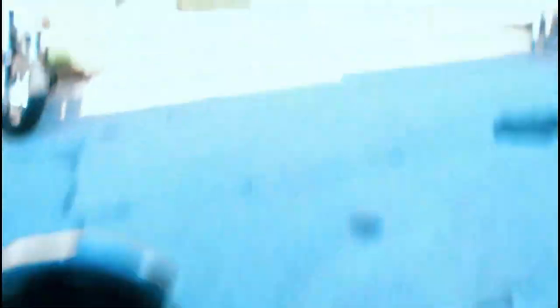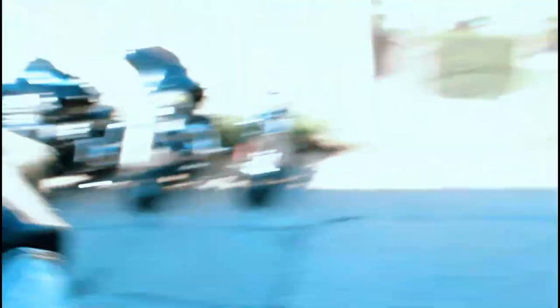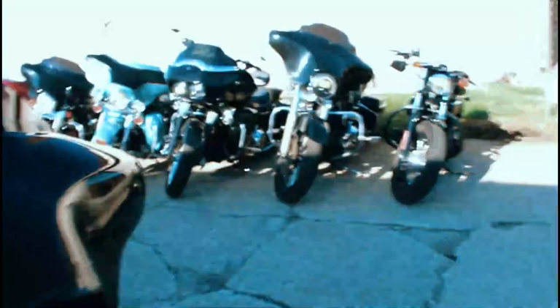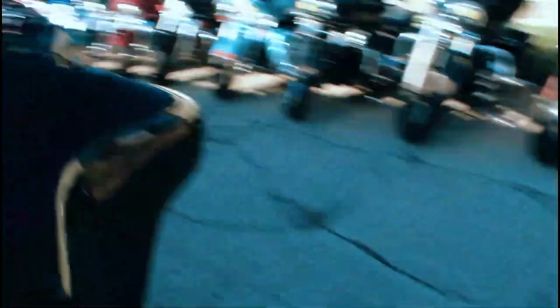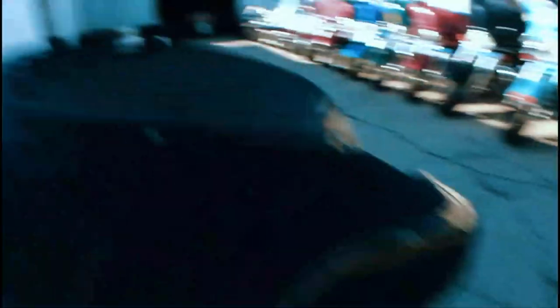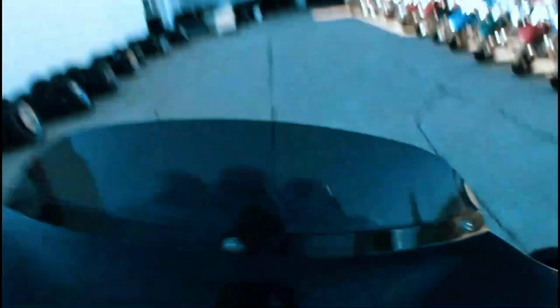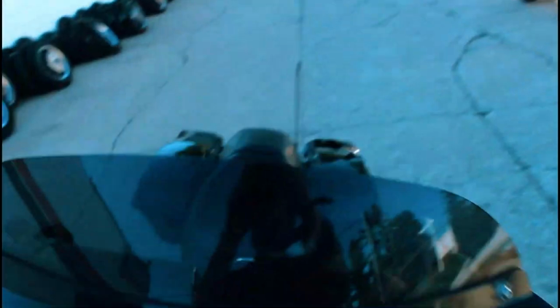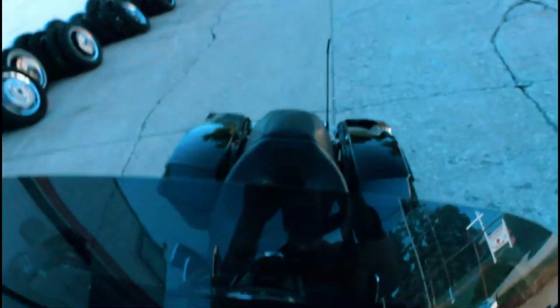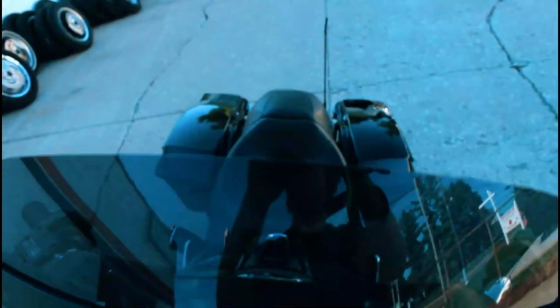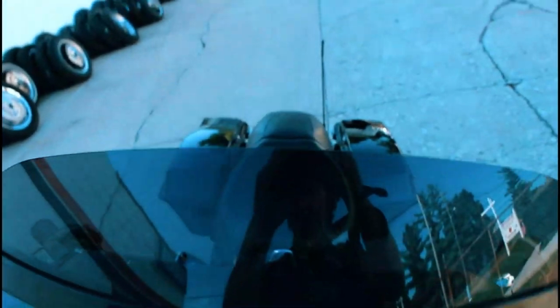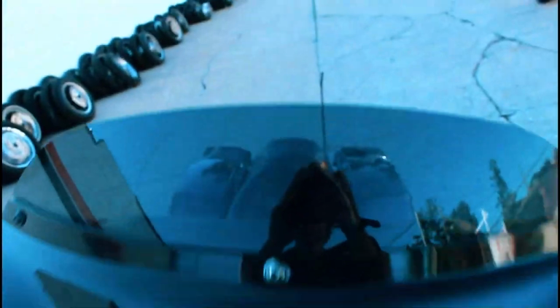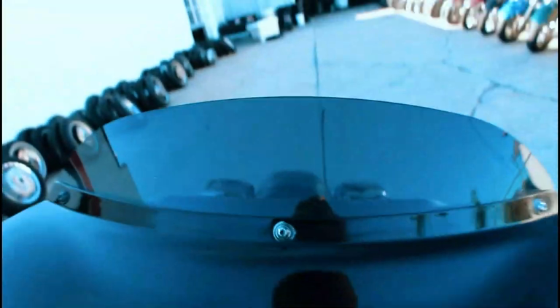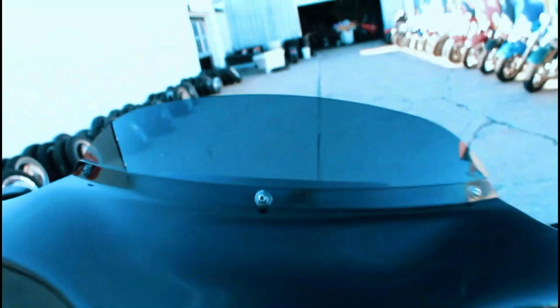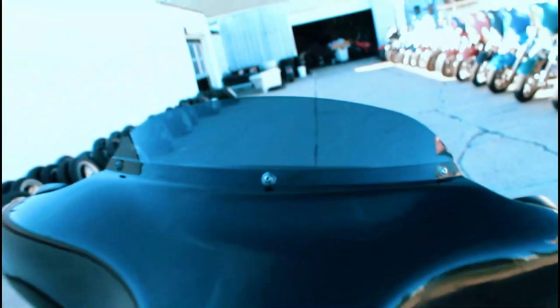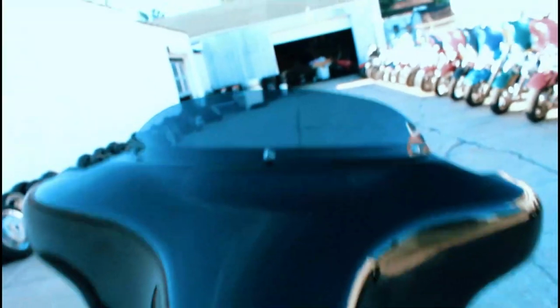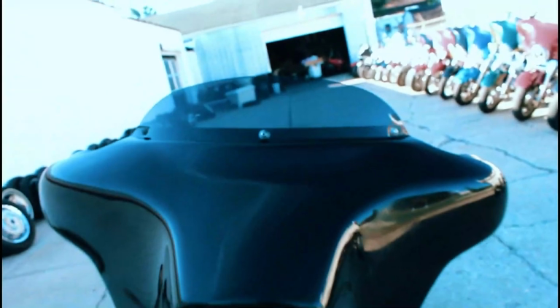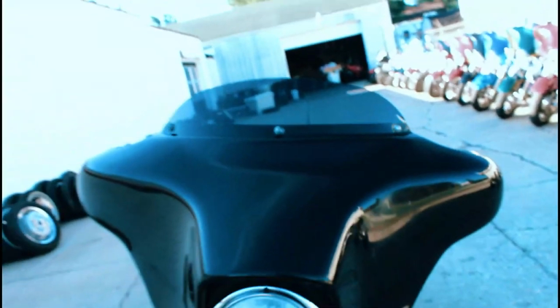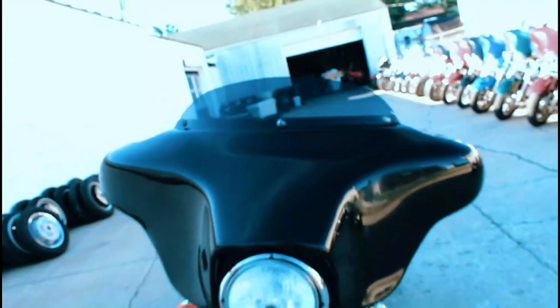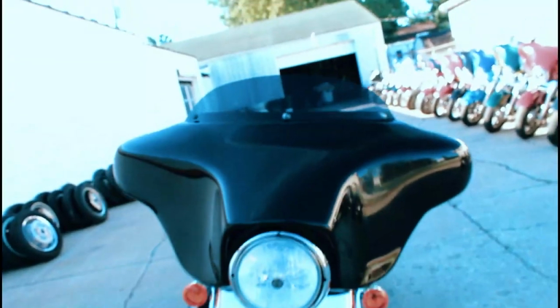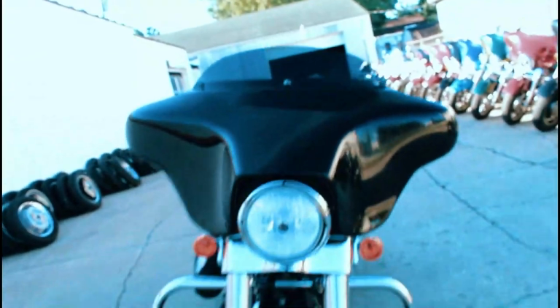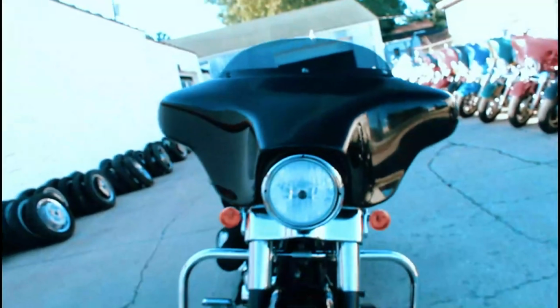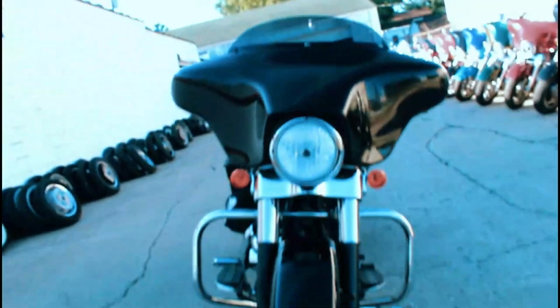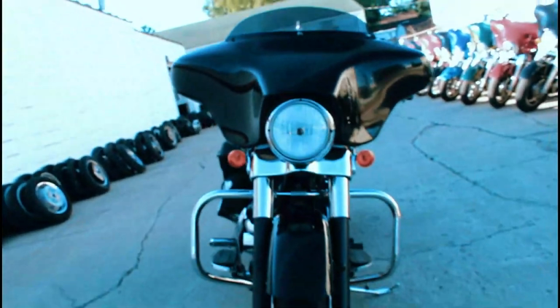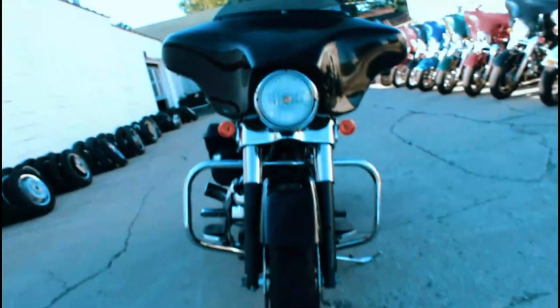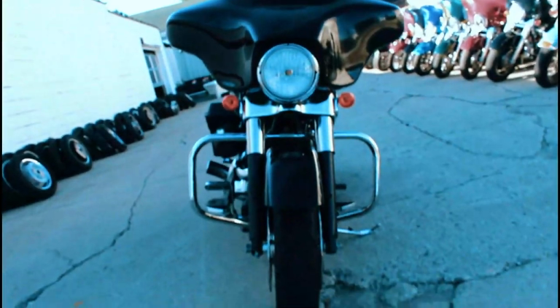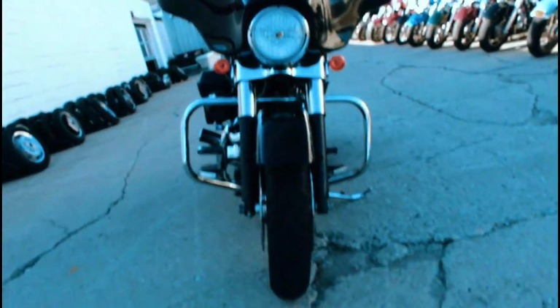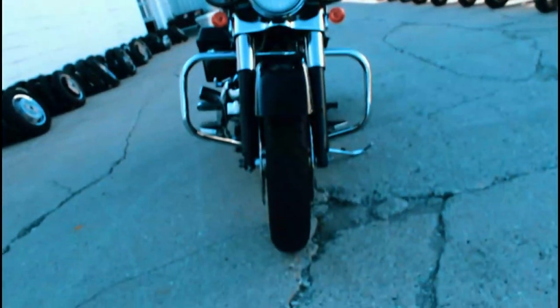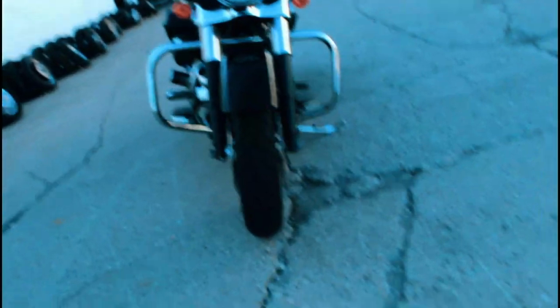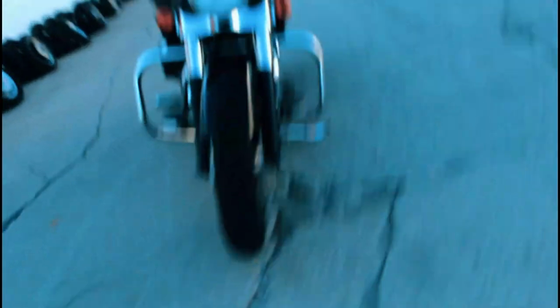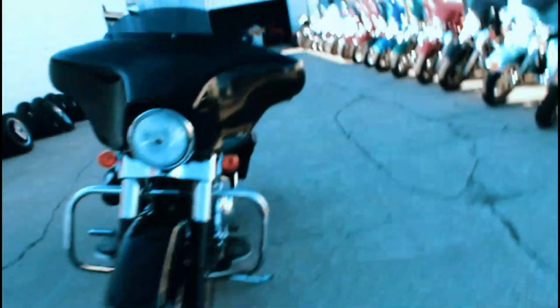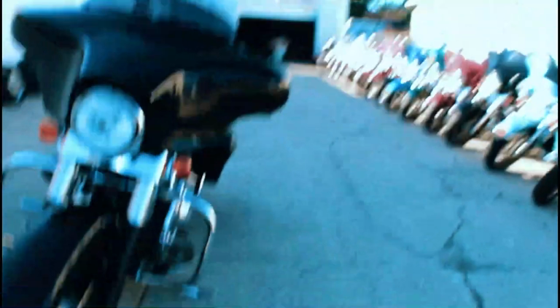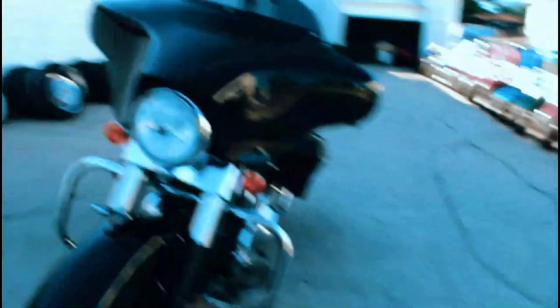This one has just been serviced here at the dealership — the fluids have been changed, it's ready for the road. You're not going to want to miss it guys. It's a 2011 Street Glide with just over twenty-seven hundred miles.